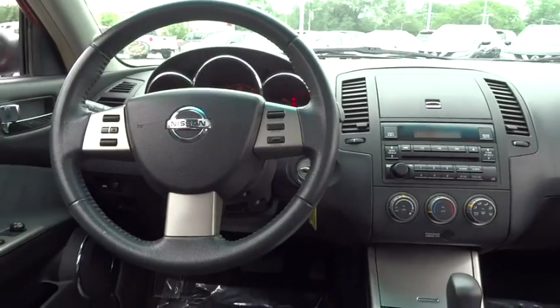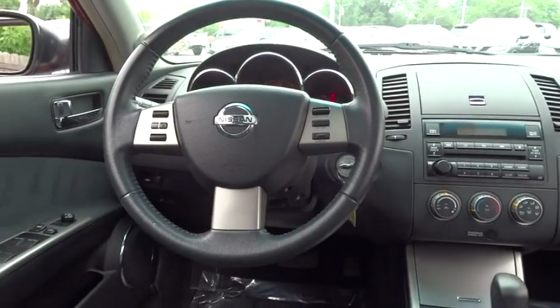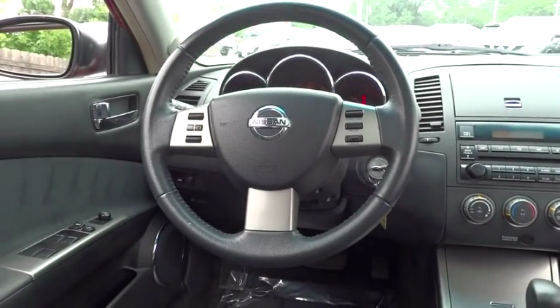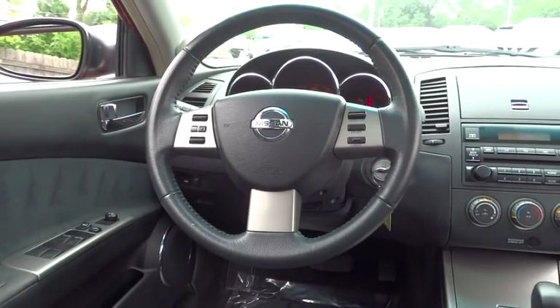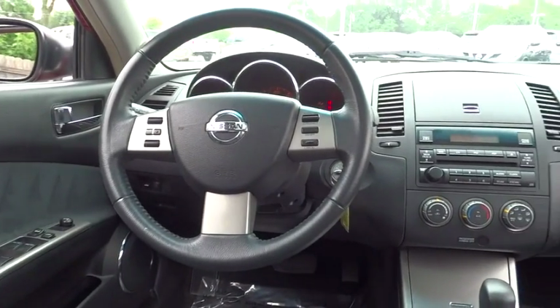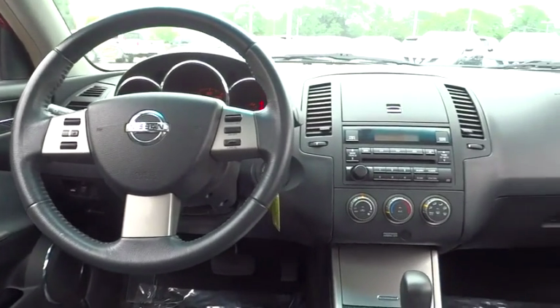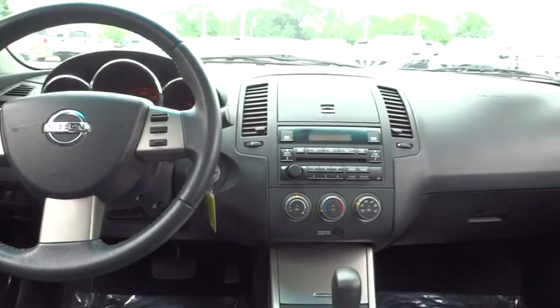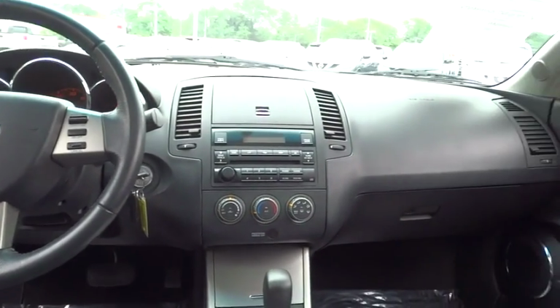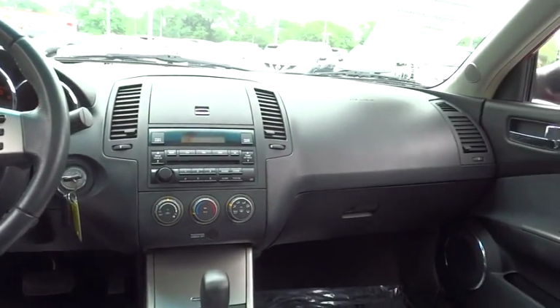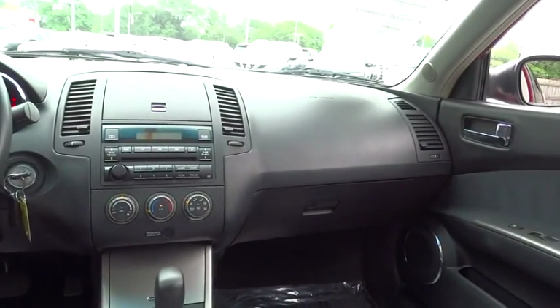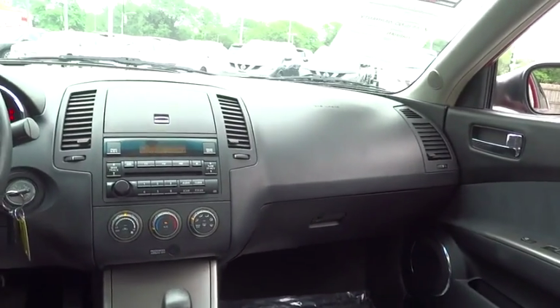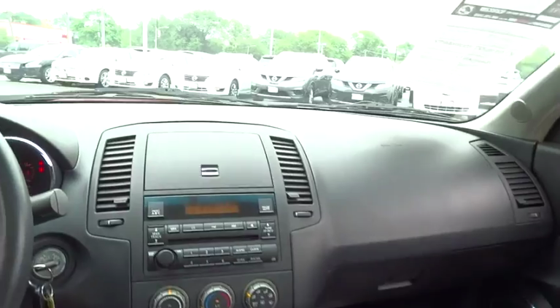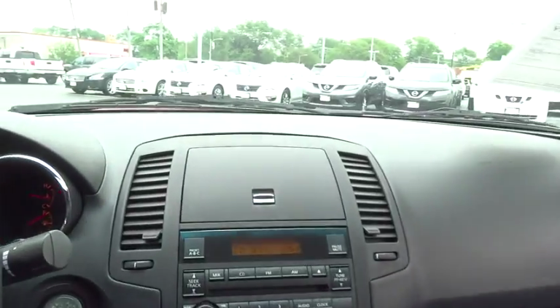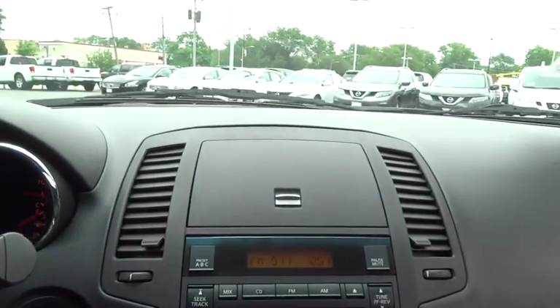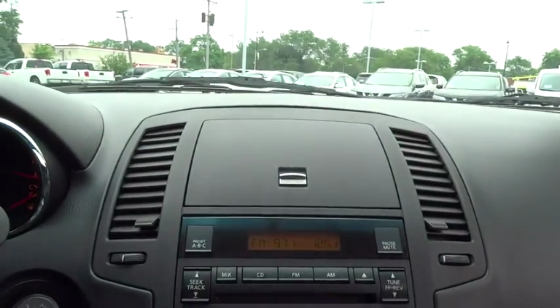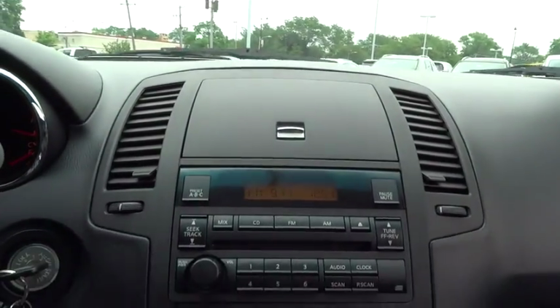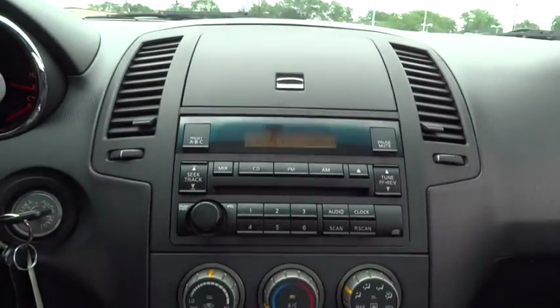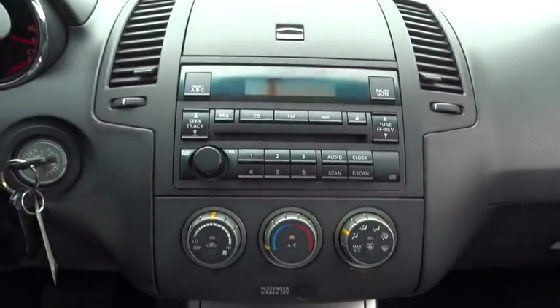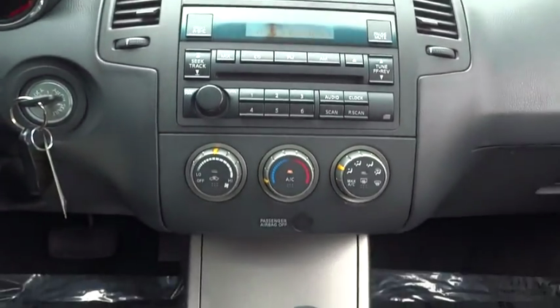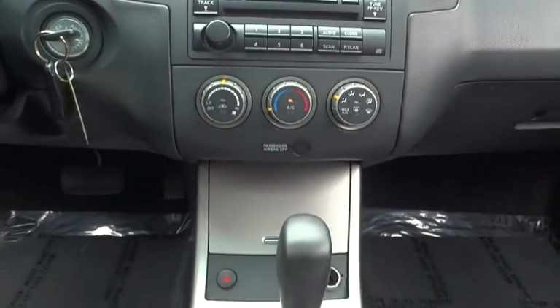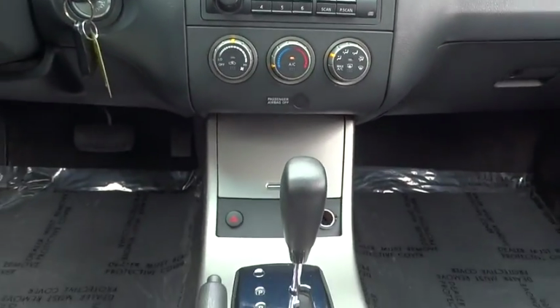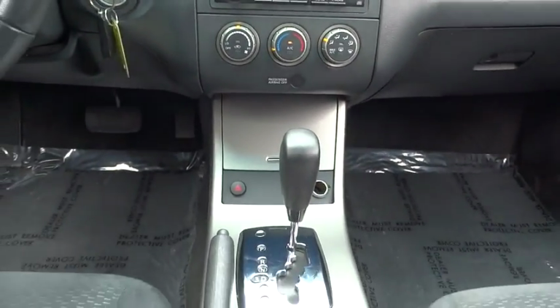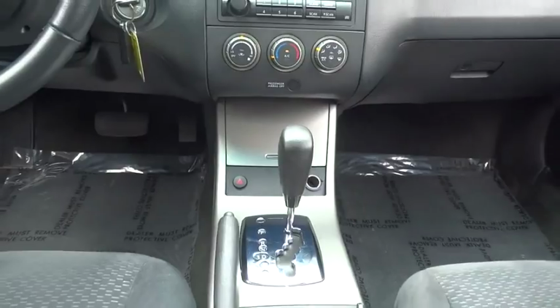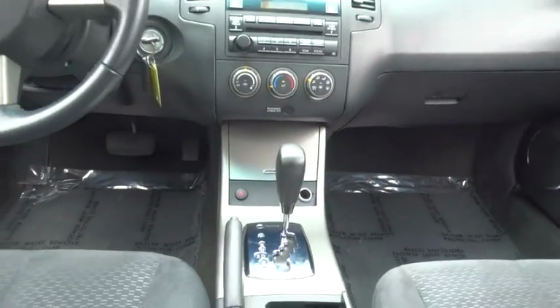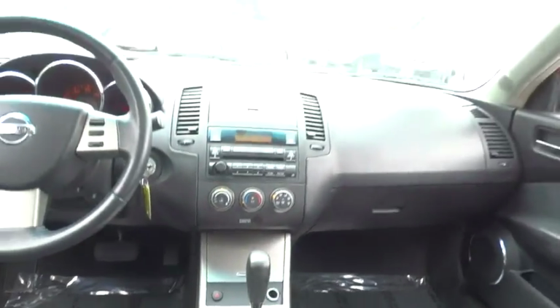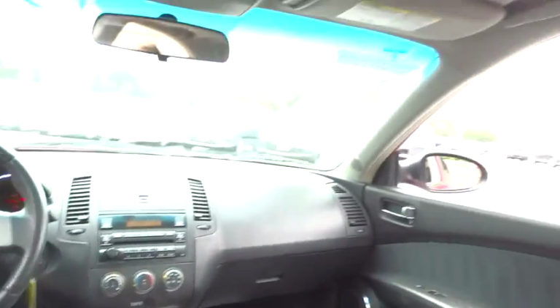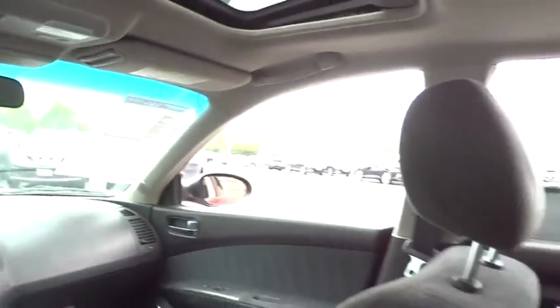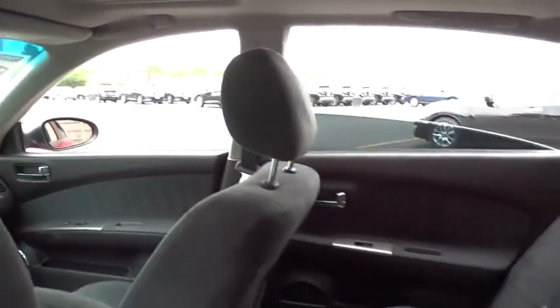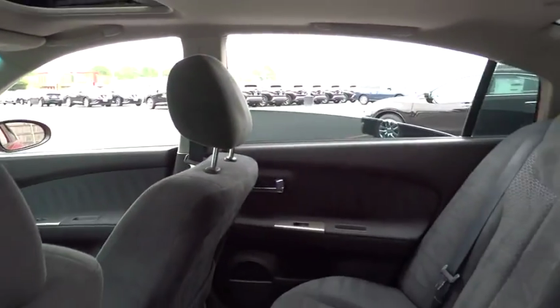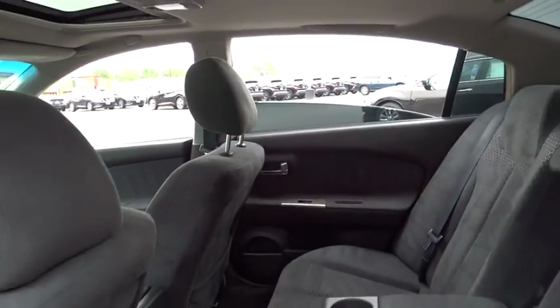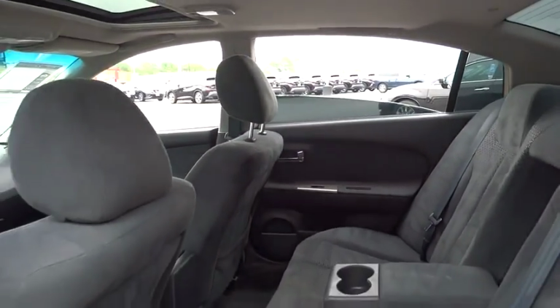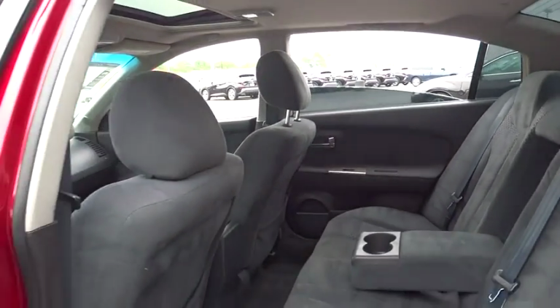Here are some of this vehicle's great options: power sunroof, keyless entry, adjustable steering wheel, power steering, driver airbag, four-wheel disc brakes, cruise control, rear defrost, AM-FM stereo radio, FWD.